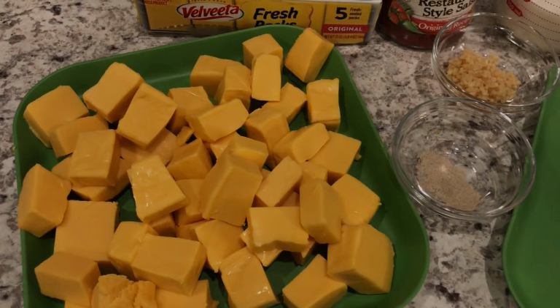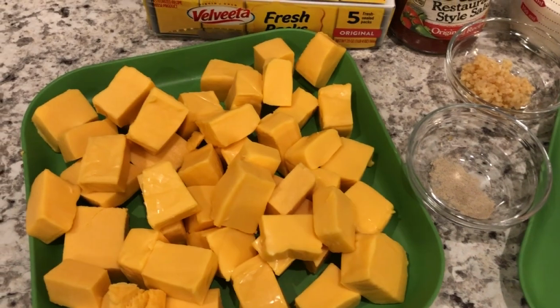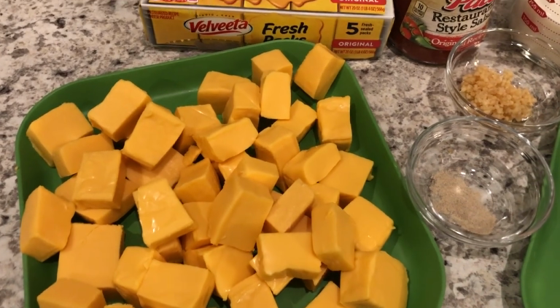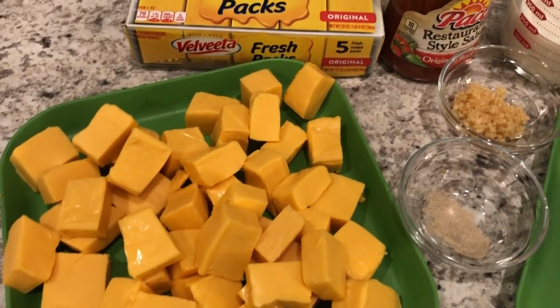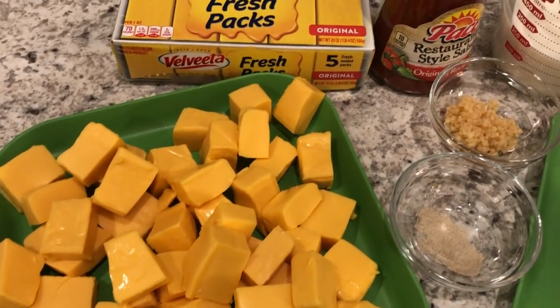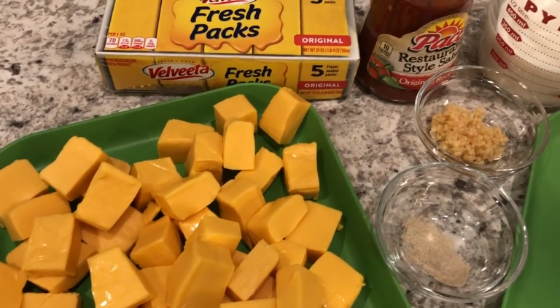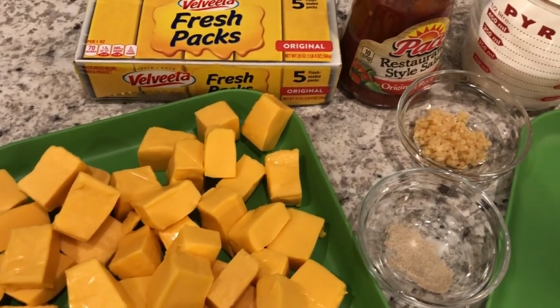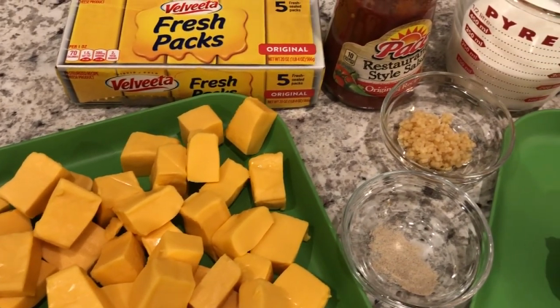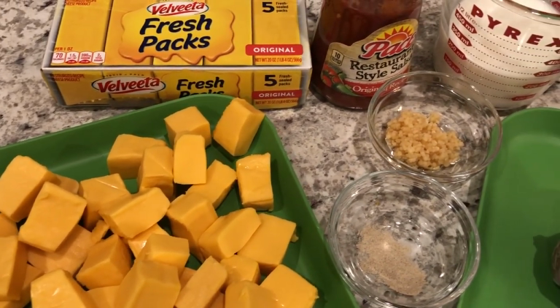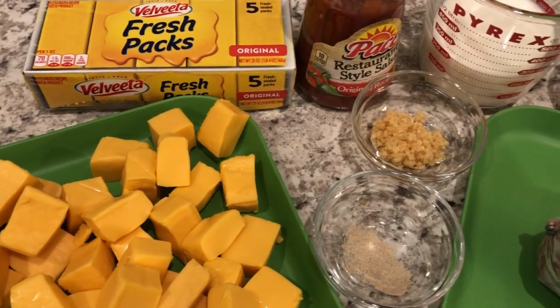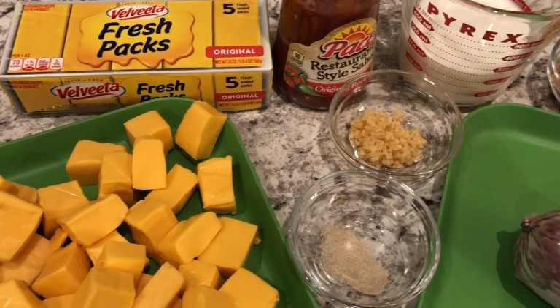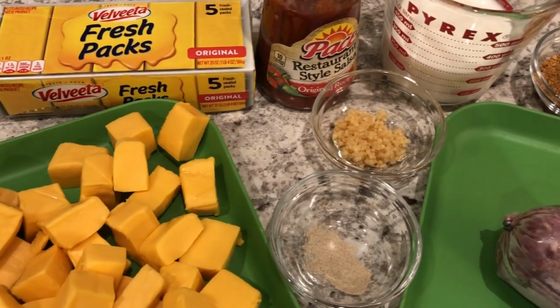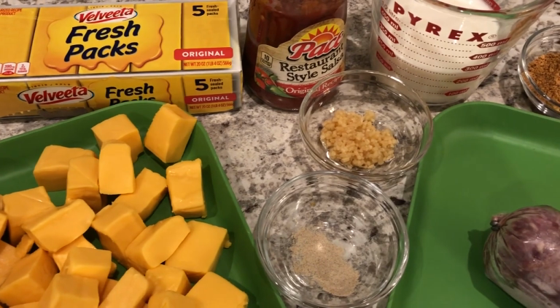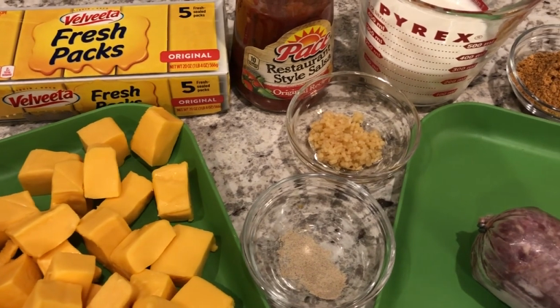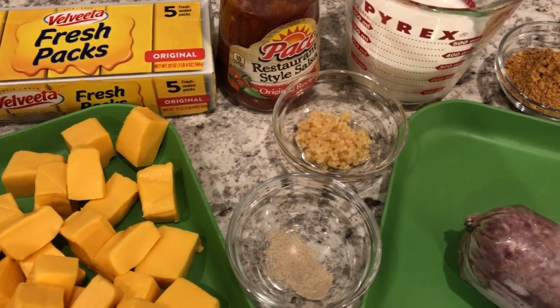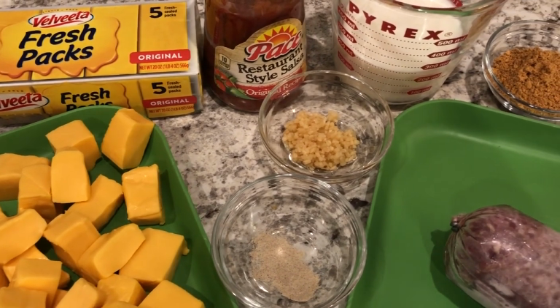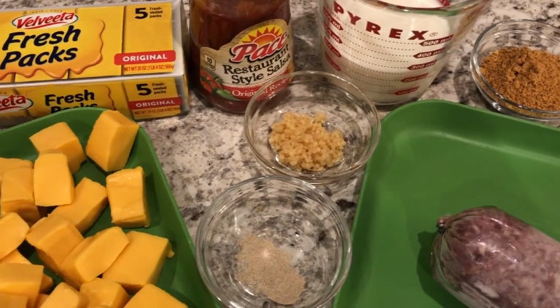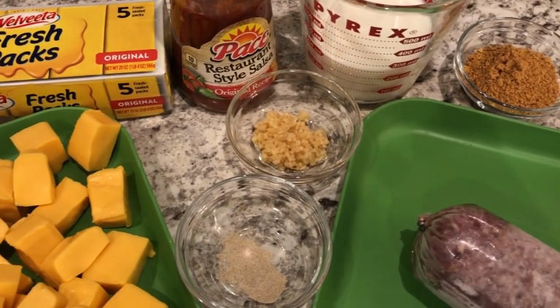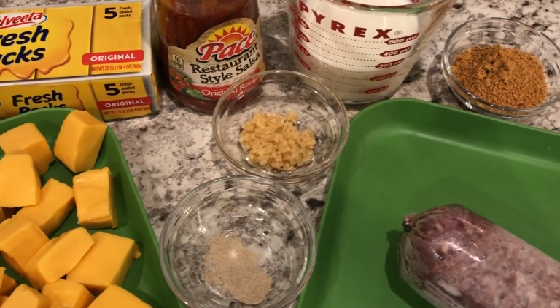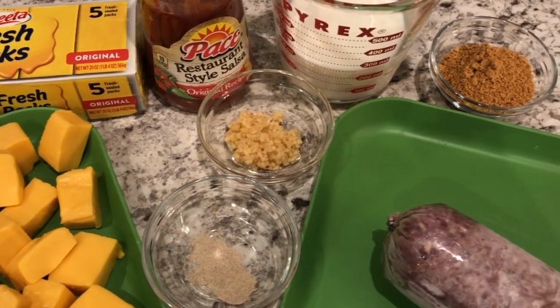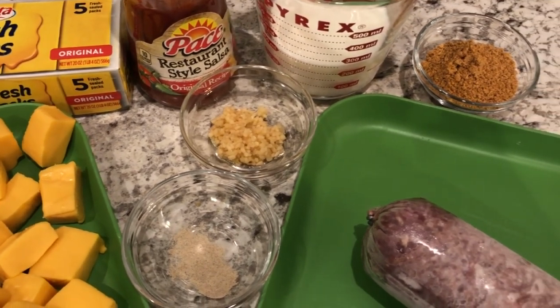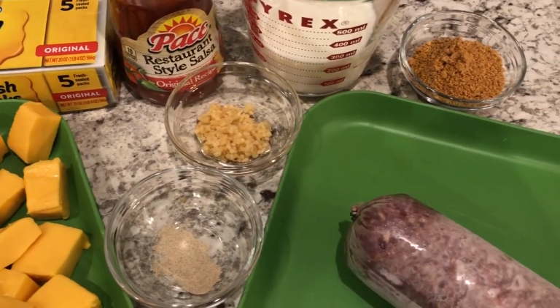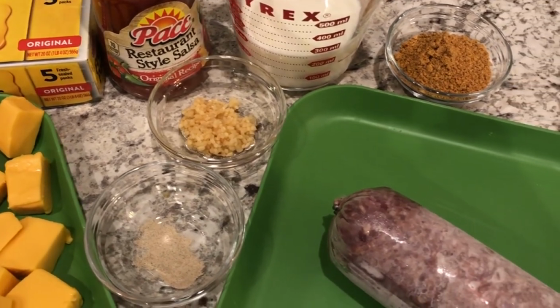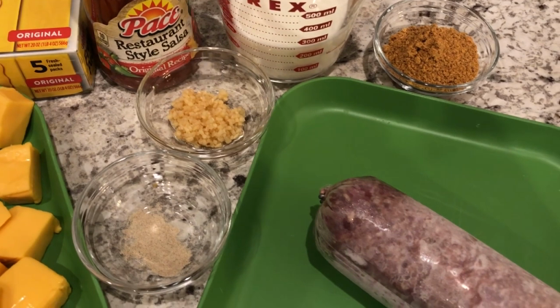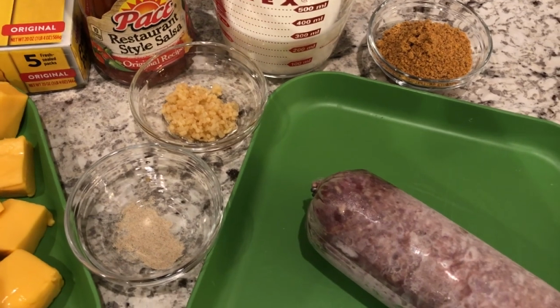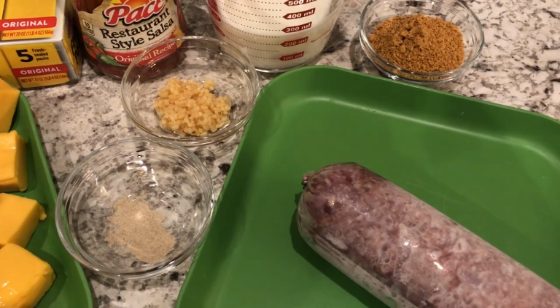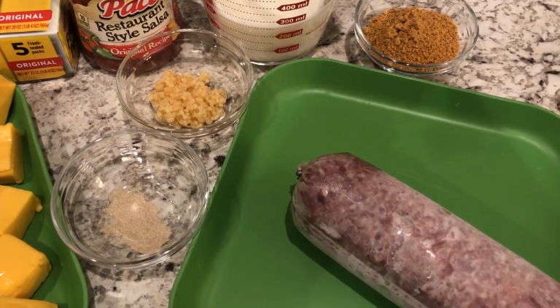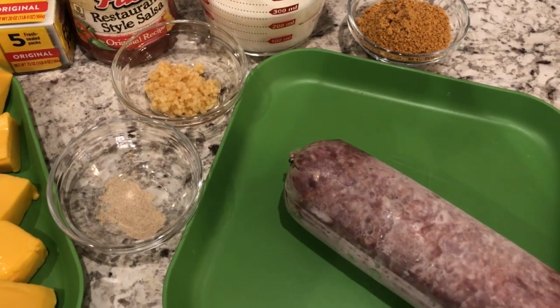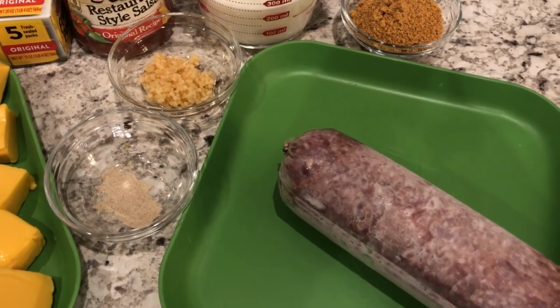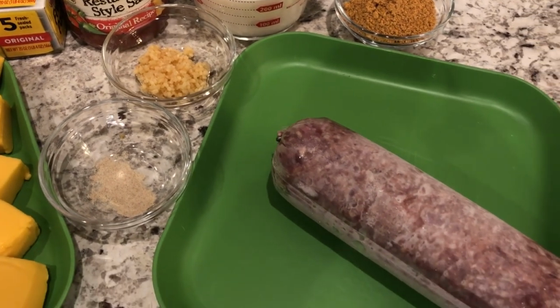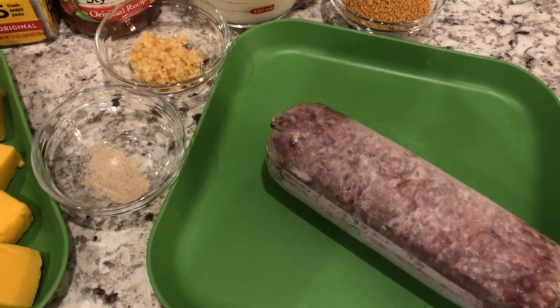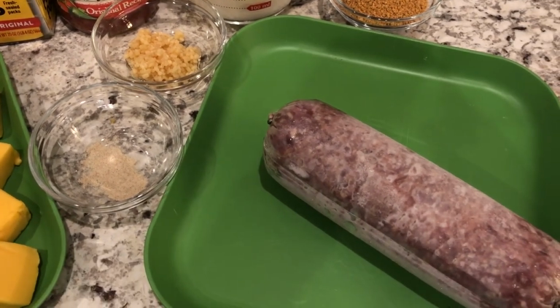Hey guys, welcome back to our channel. My name is Andrea with Foodimentary, Adventures in Food, and I am here today to share the perfect game day dip with you guys. It is a spicy cheeseburger dip.